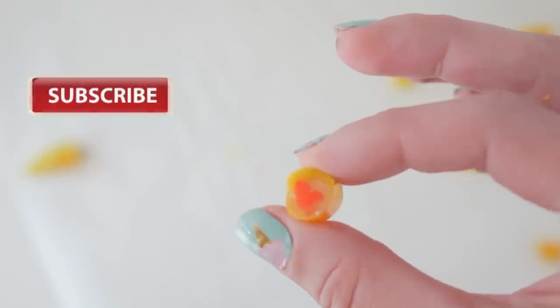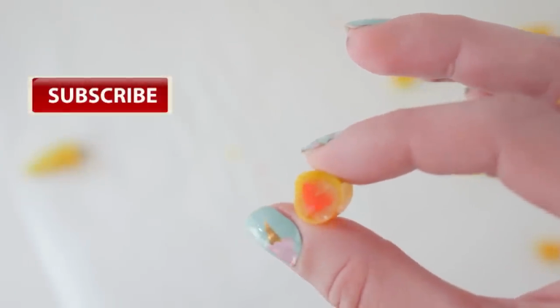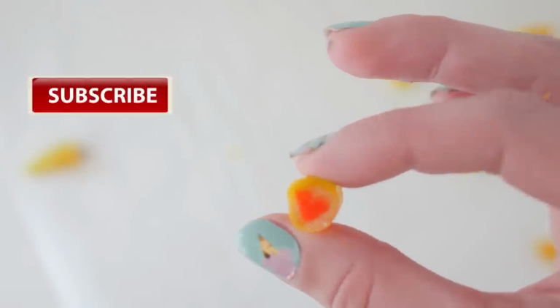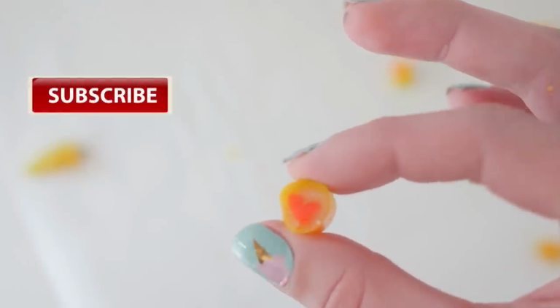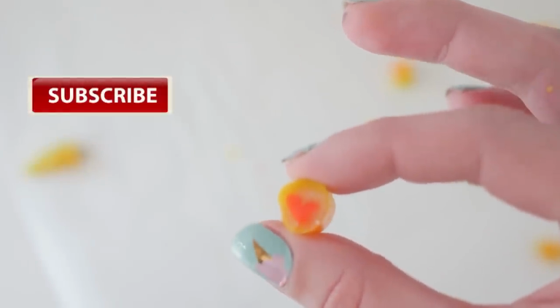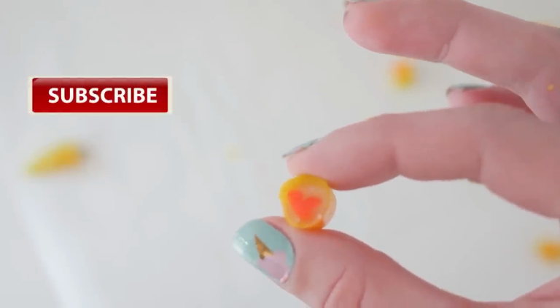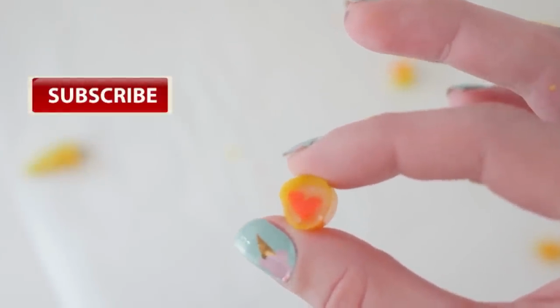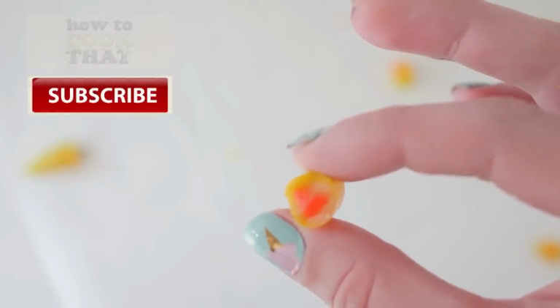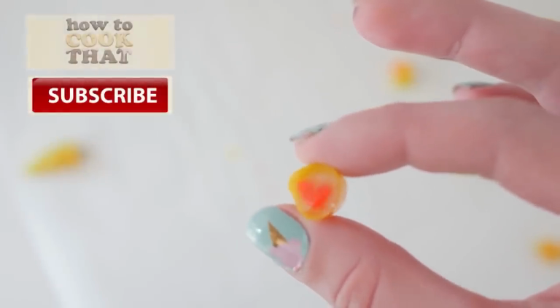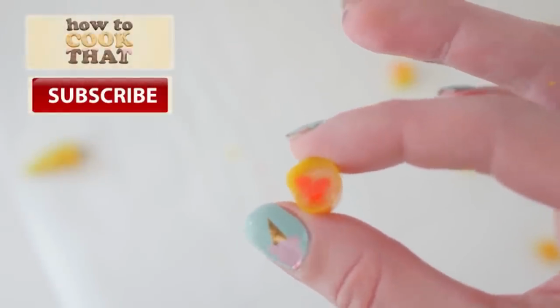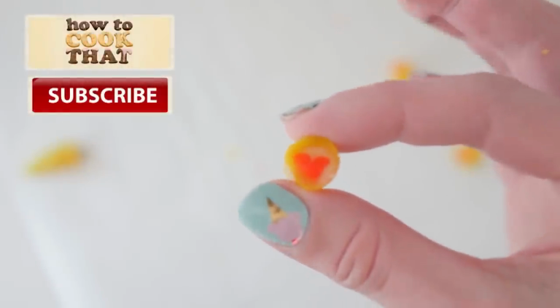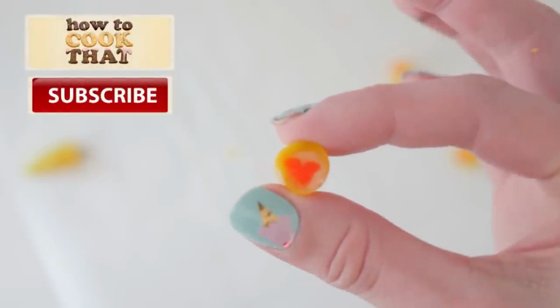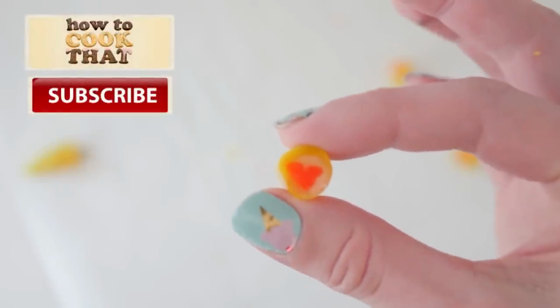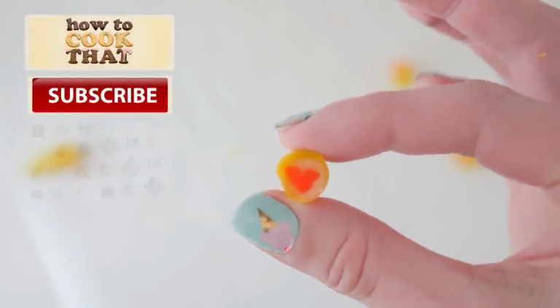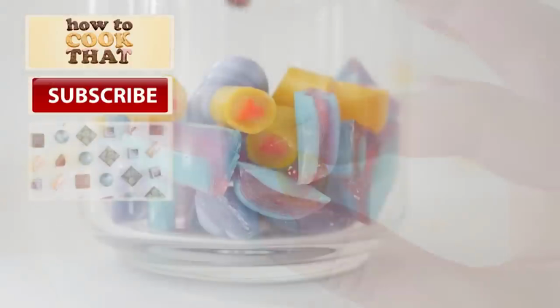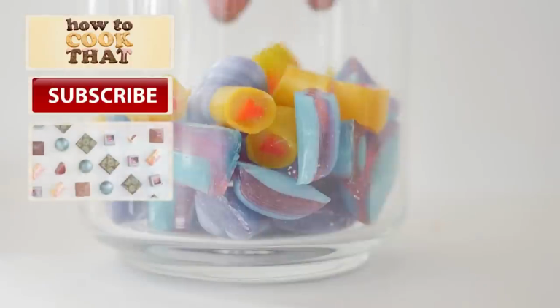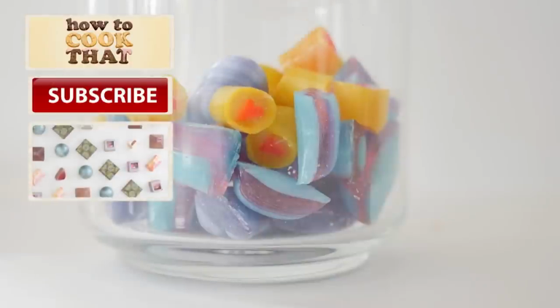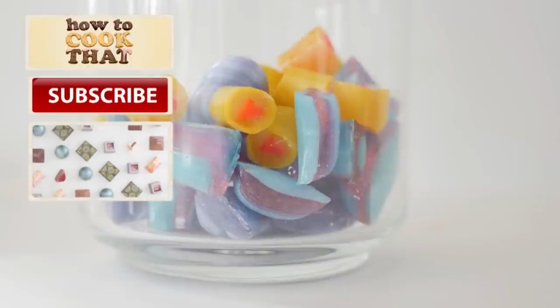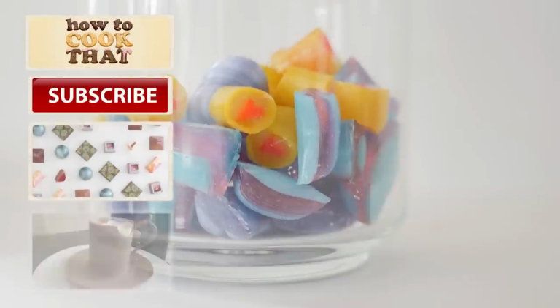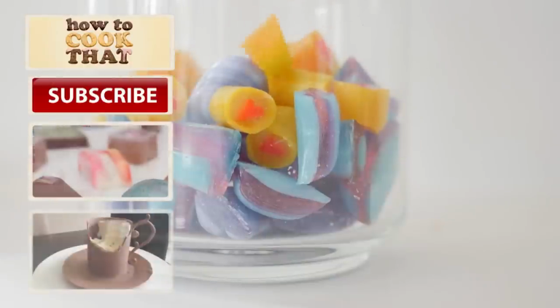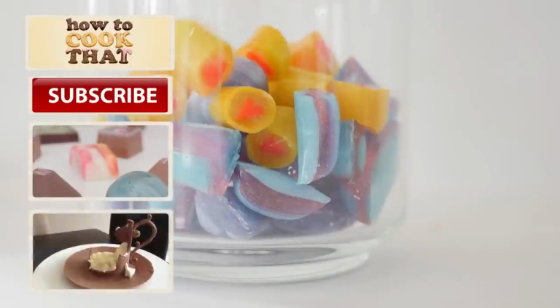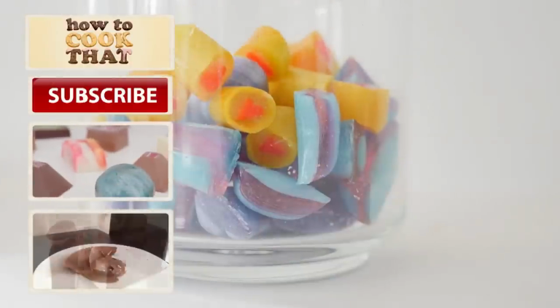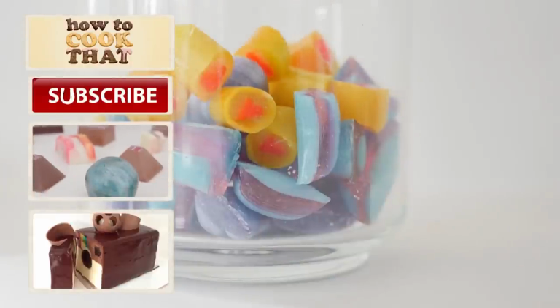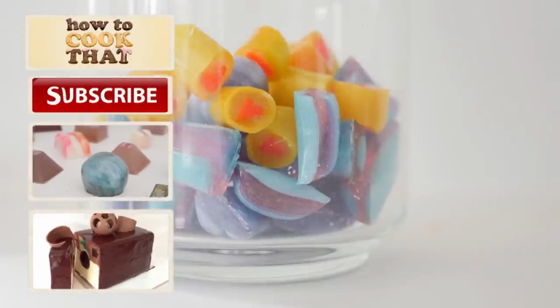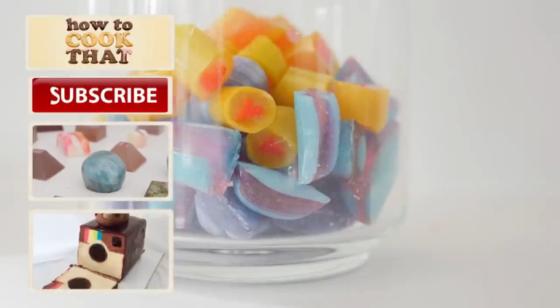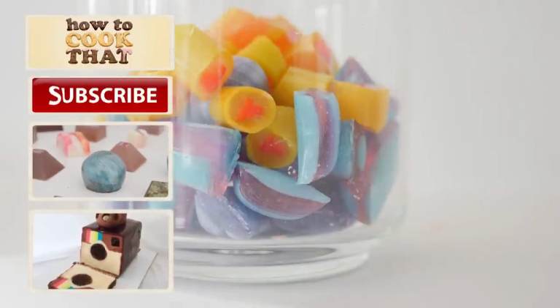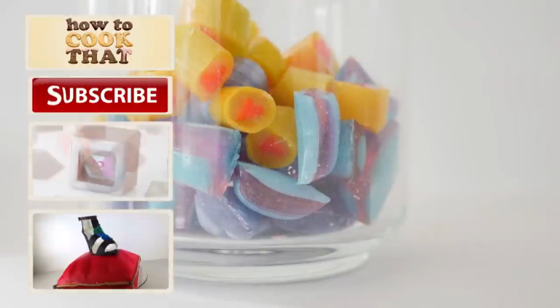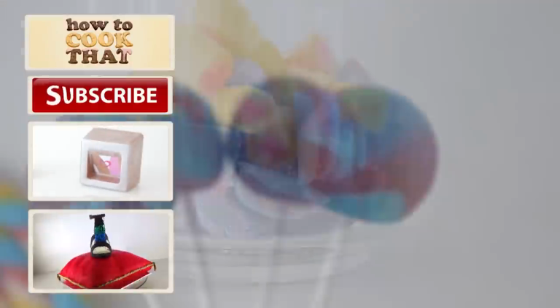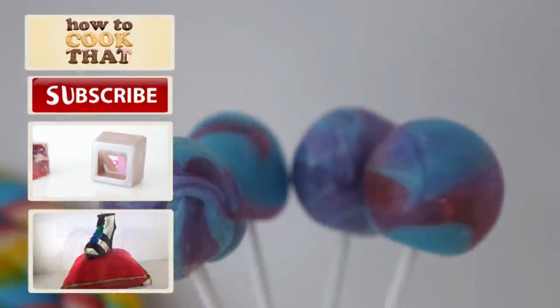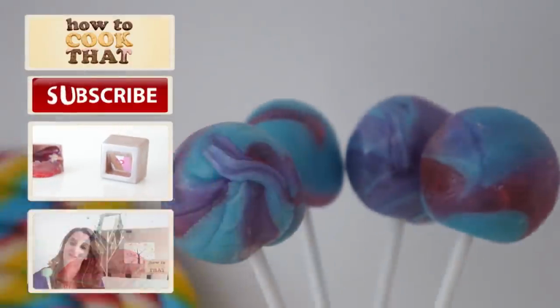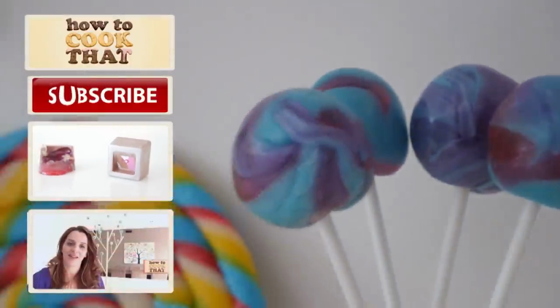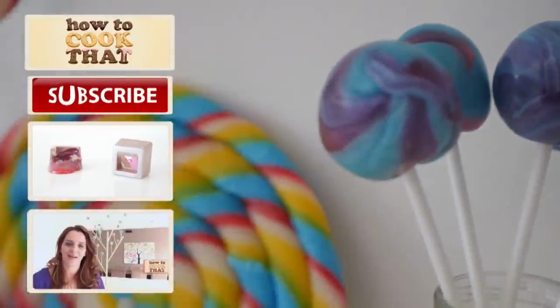Subscribe to How To Cook That for more crazy sweet creations. Click here for the recipe, here for my chocolate truffles, and here for my YouTube channel. Make it a great week and I'll see you on Friday.